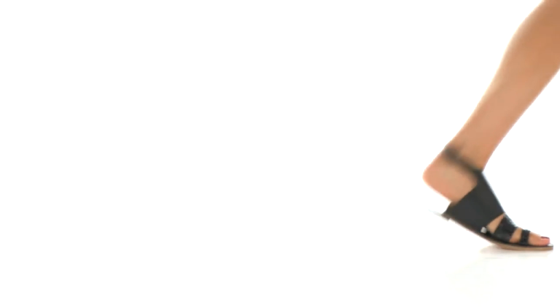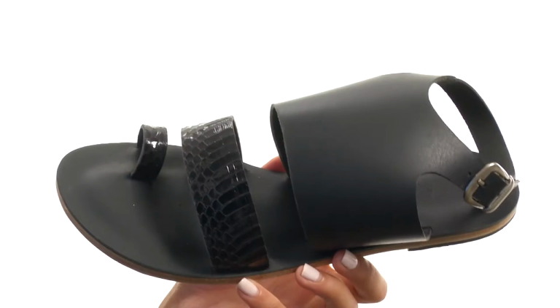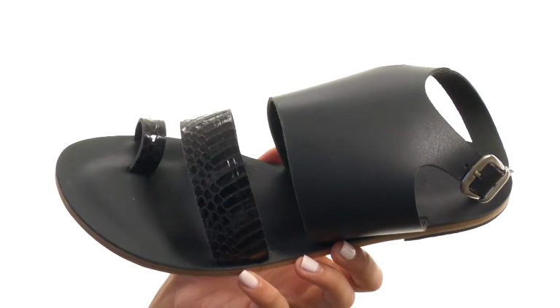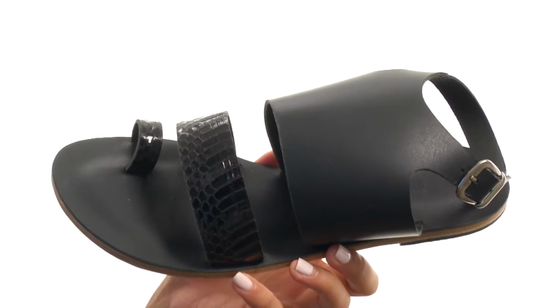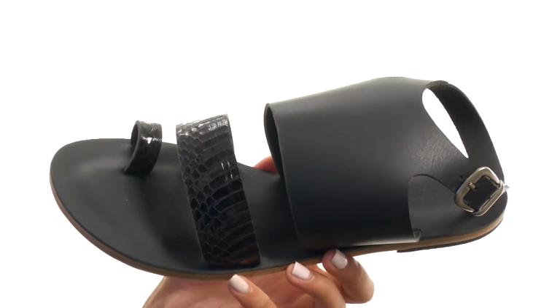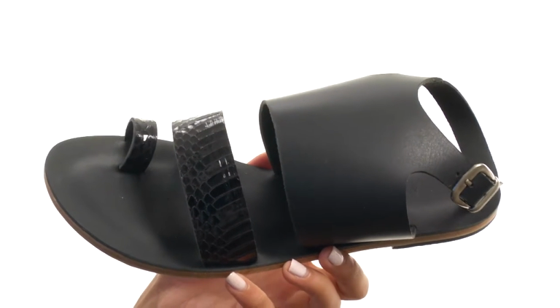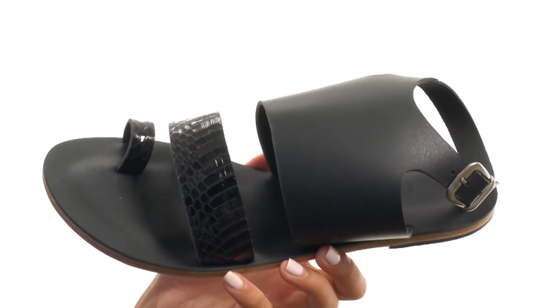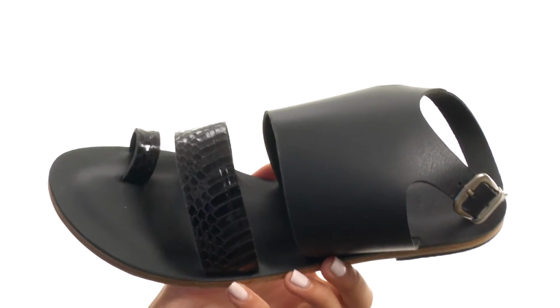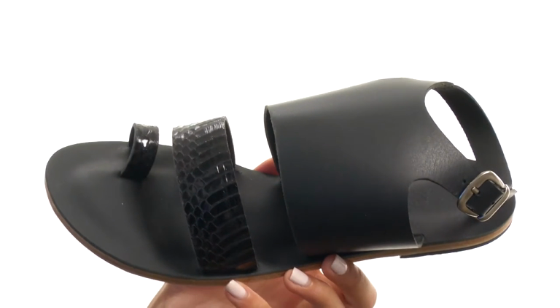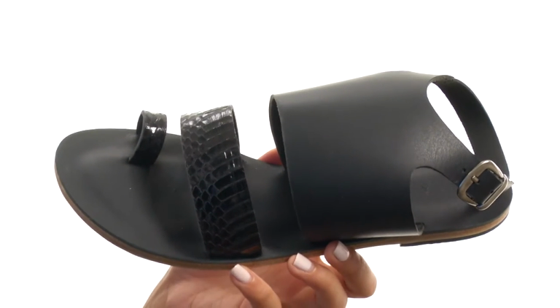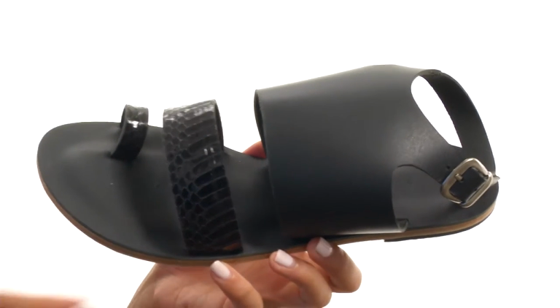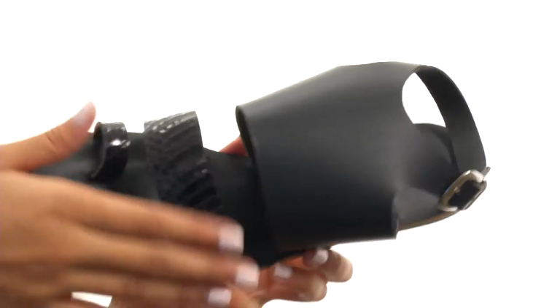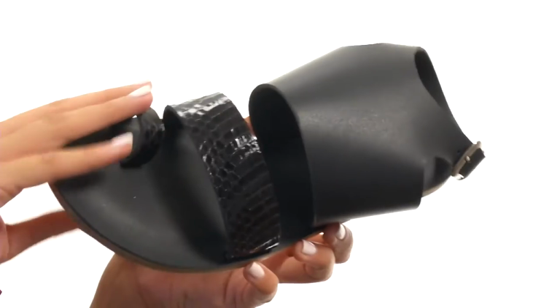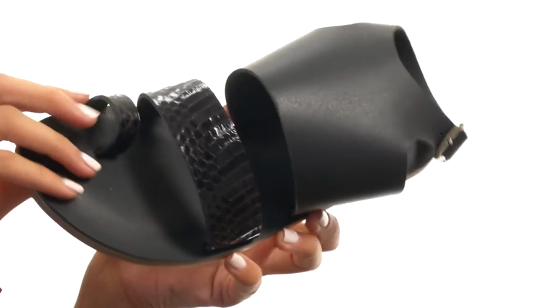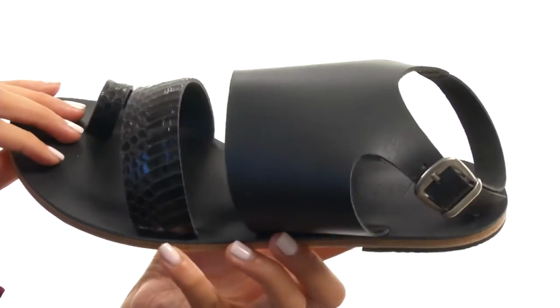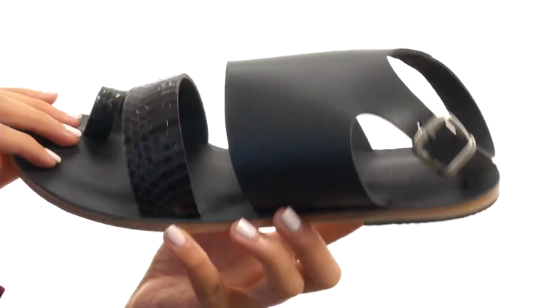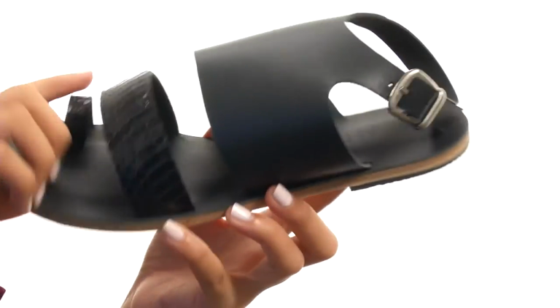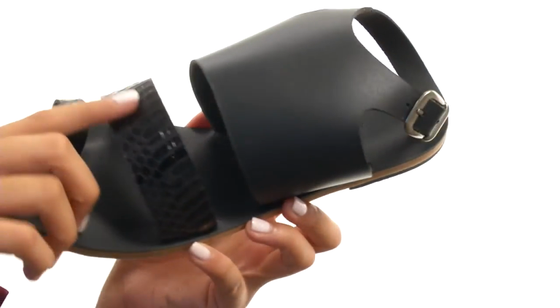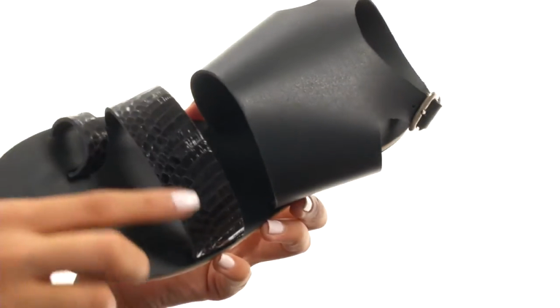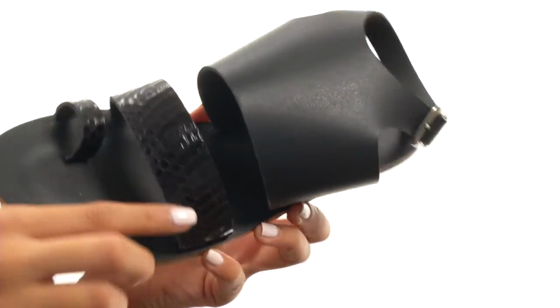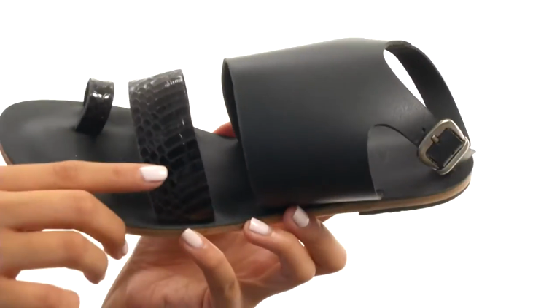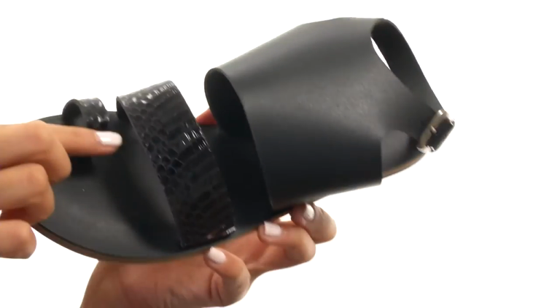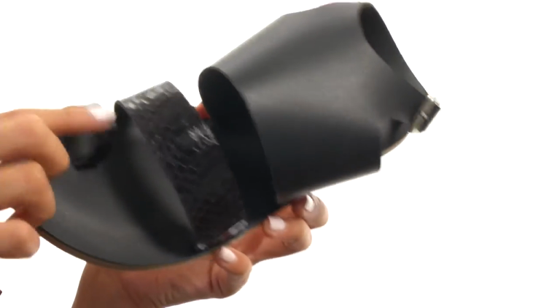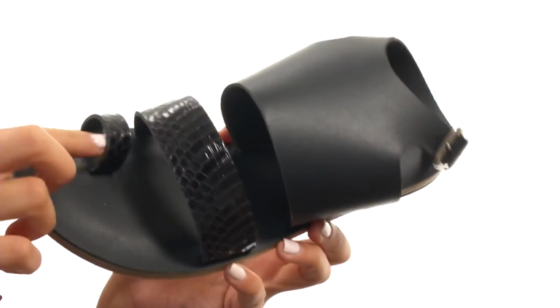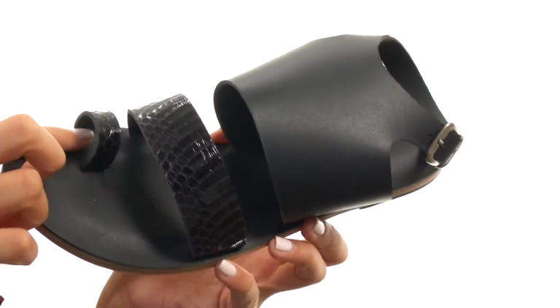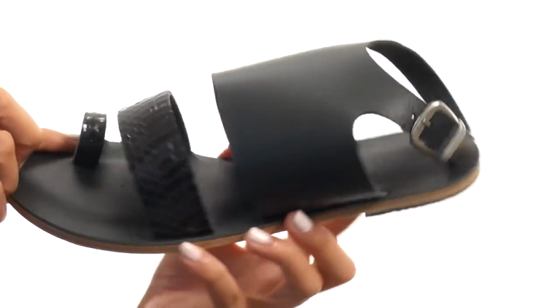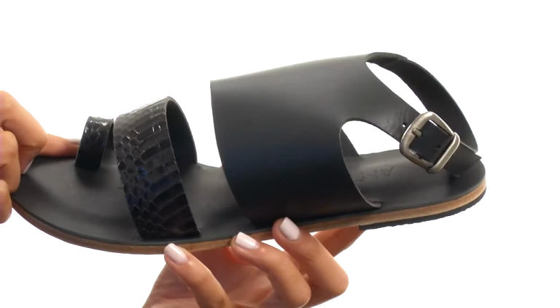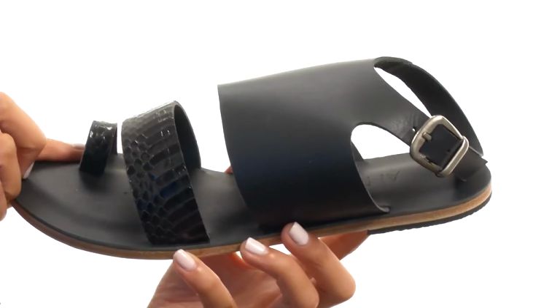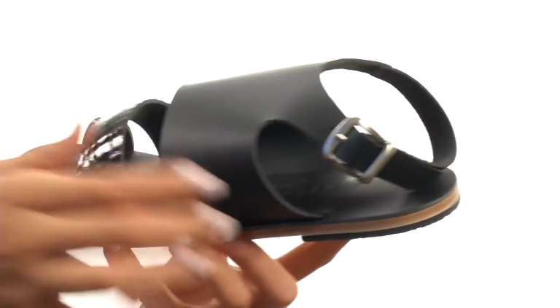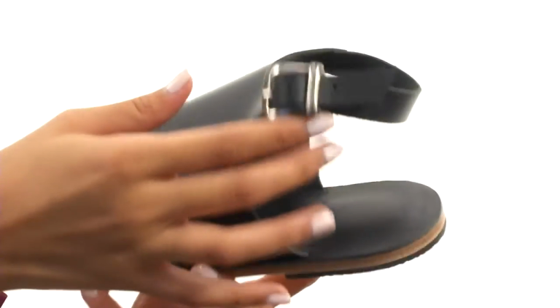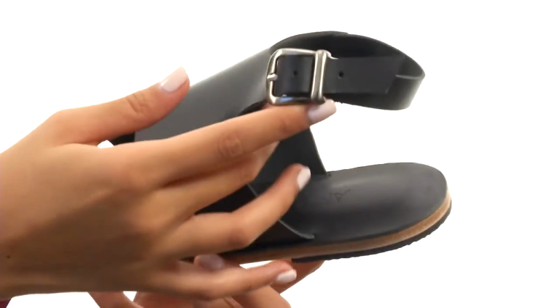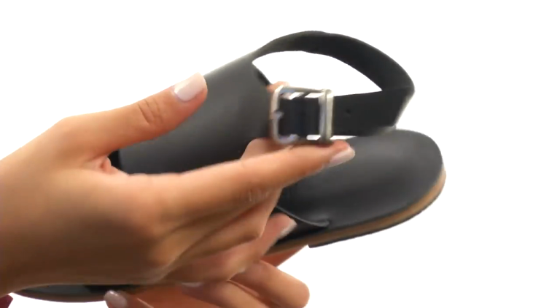What we have here is a really stylish and unique slipper that is made with leather uppers. It features a snakeskin print, and not only that, but it has a toe loop design which is really unique.